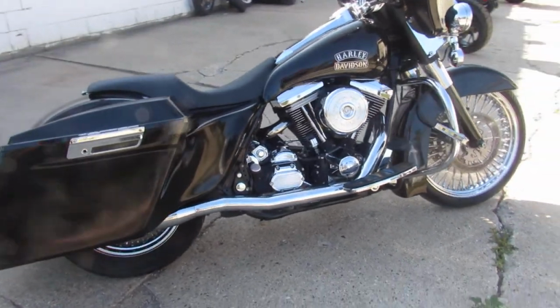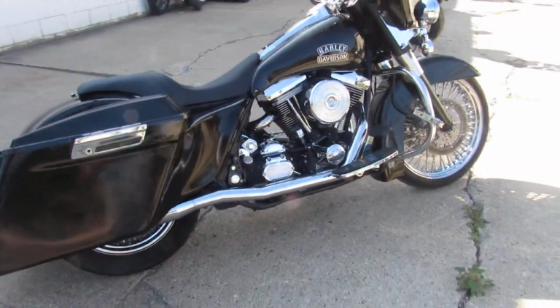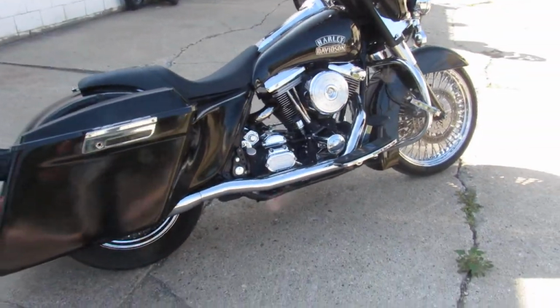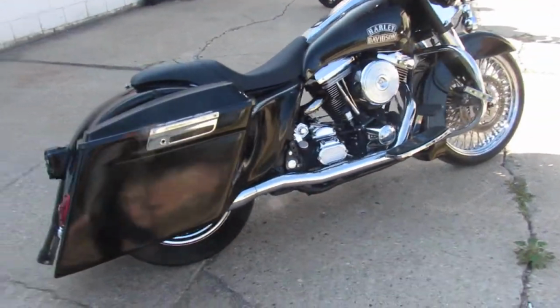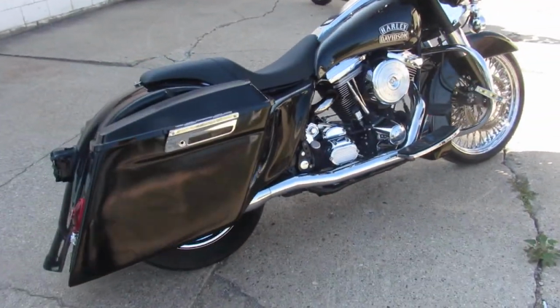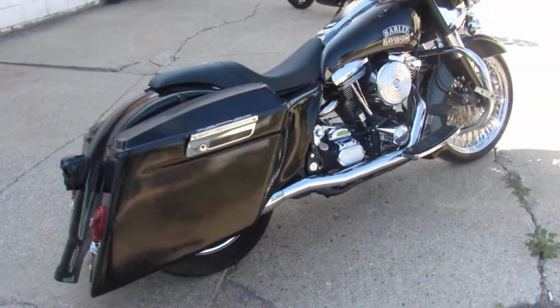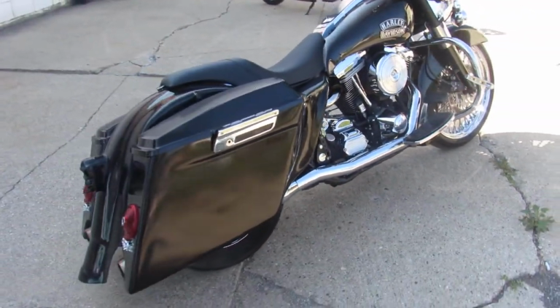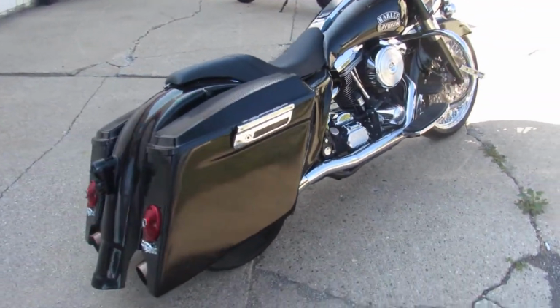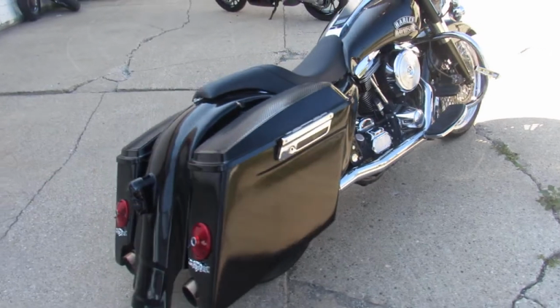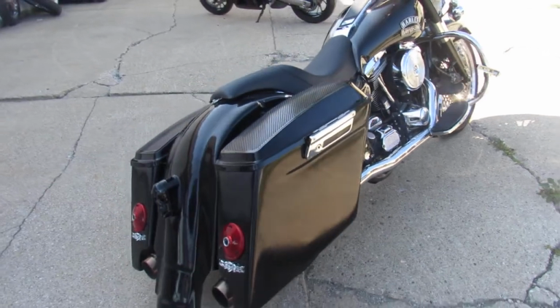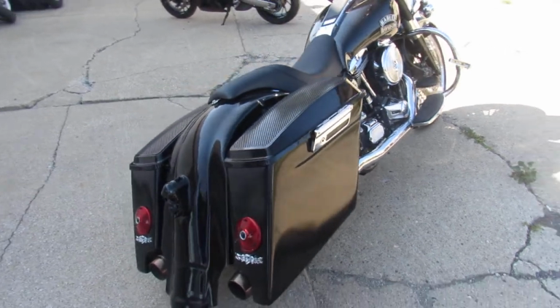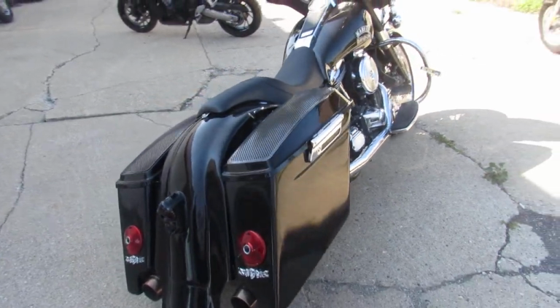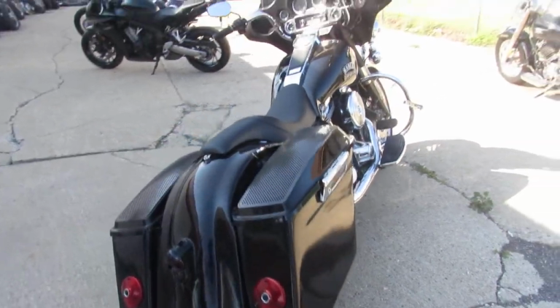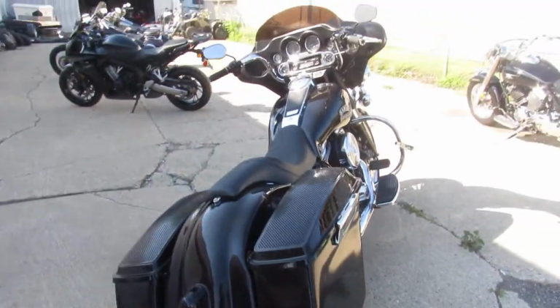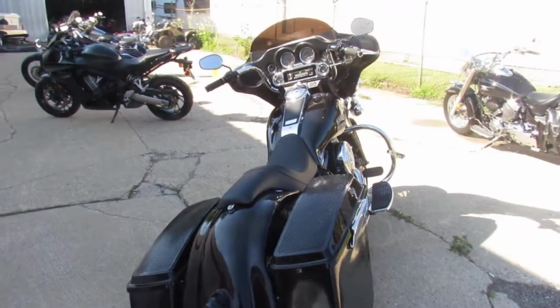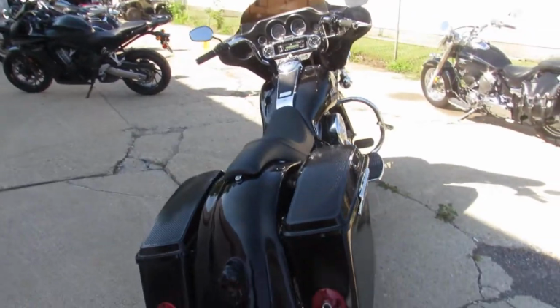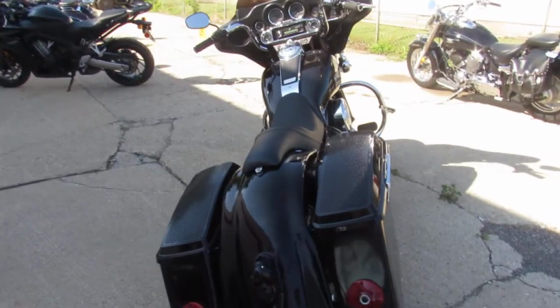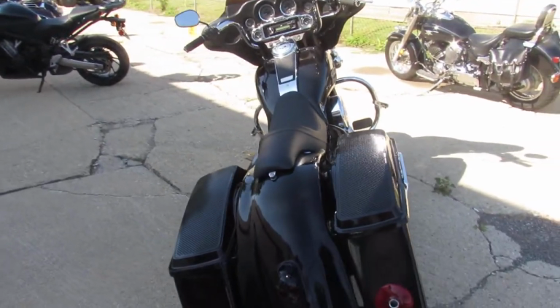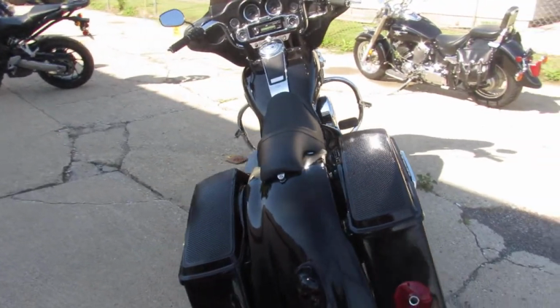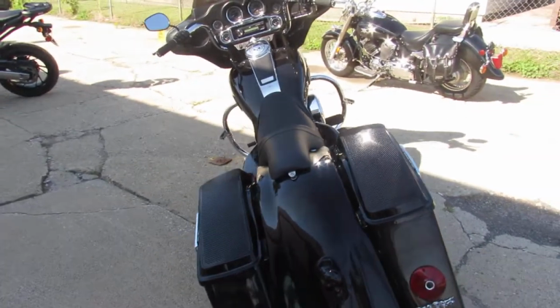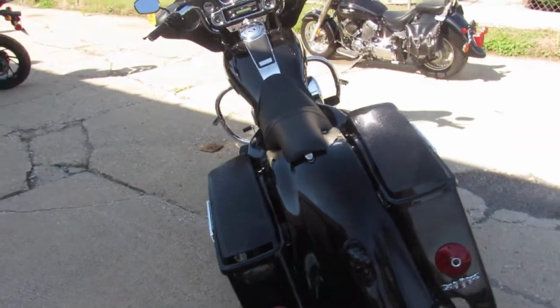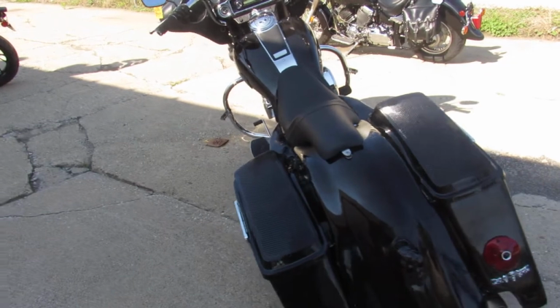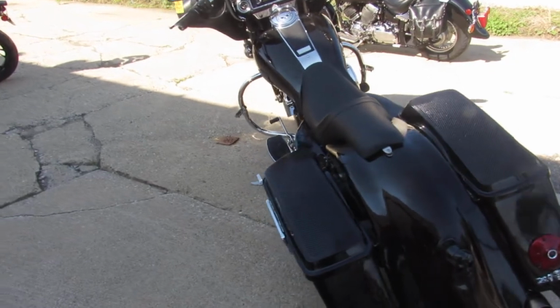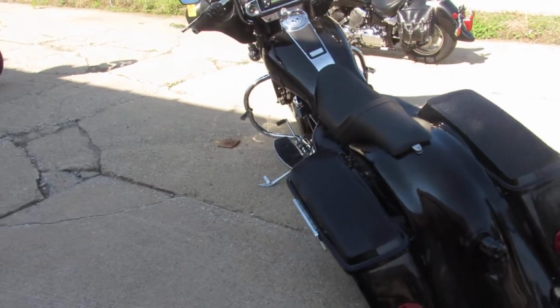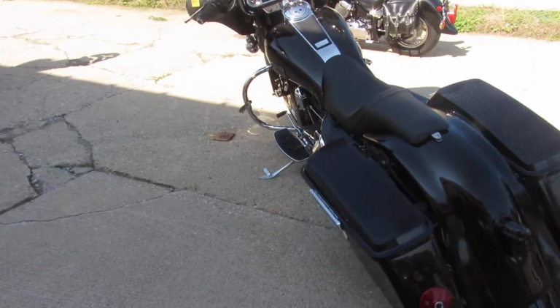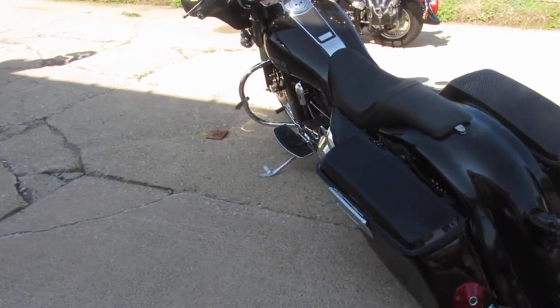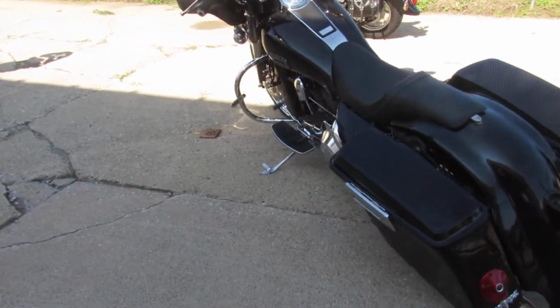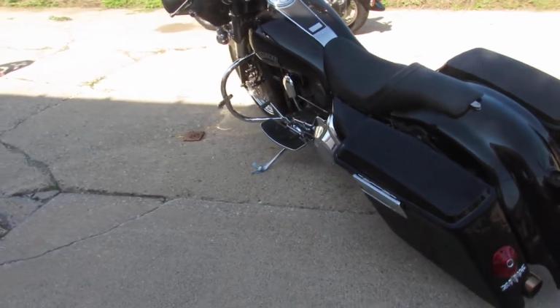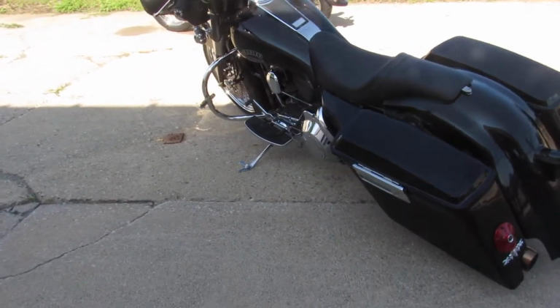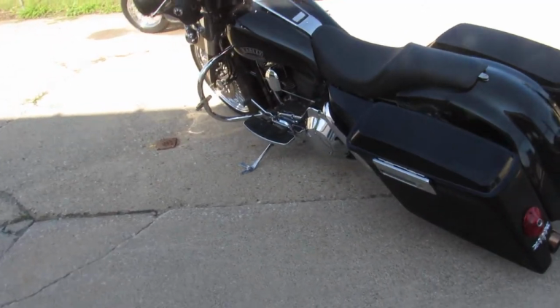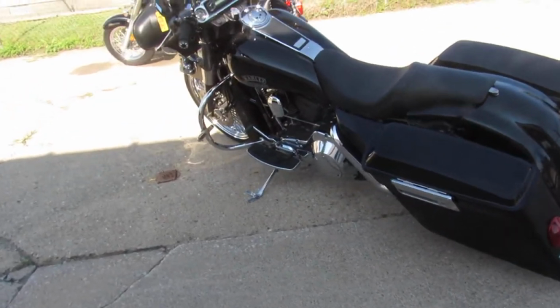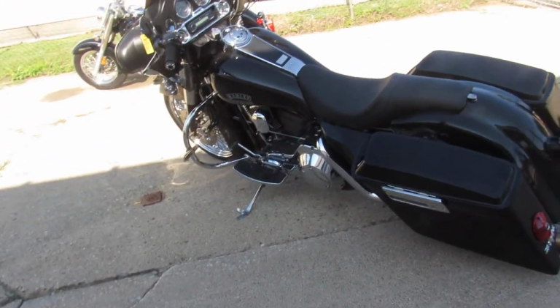You're not gonna want to miss it. We've got lots of pre-owned Harleys here. Whatever you're looking for, give us a call, we'll get it done. It's 810-648-9500 or check us out at ApprovalPowerSports.com.